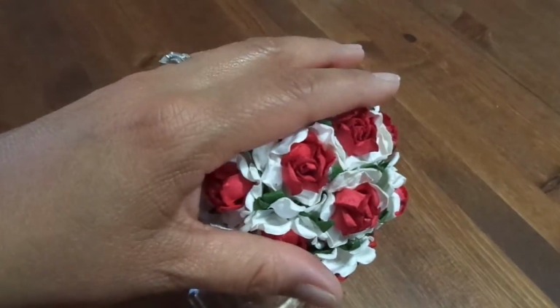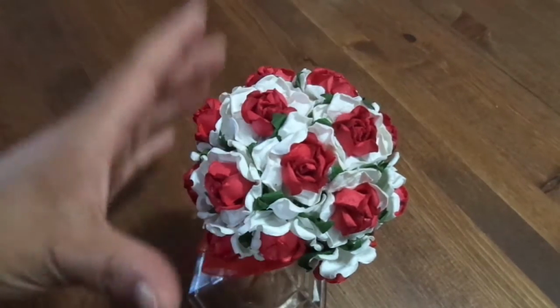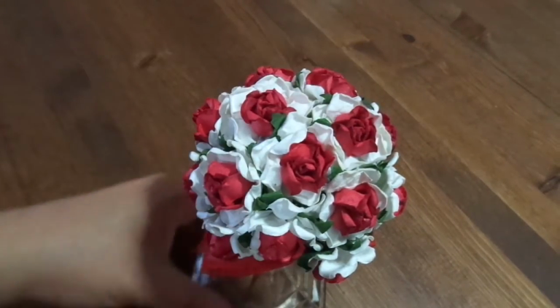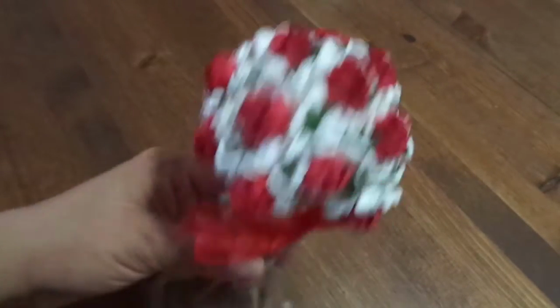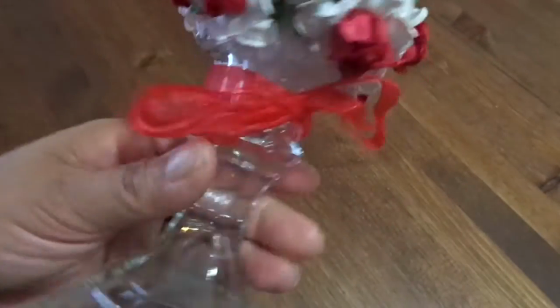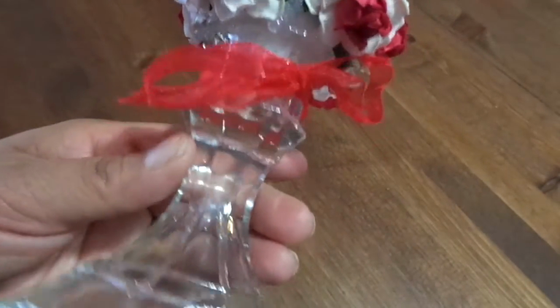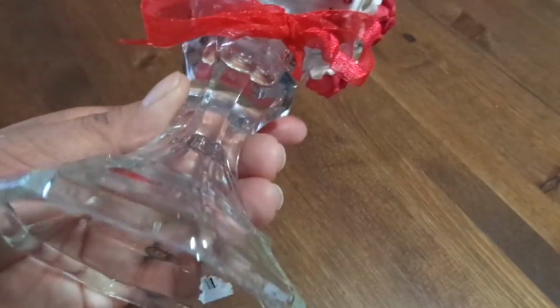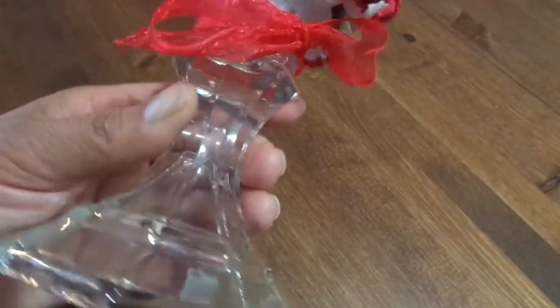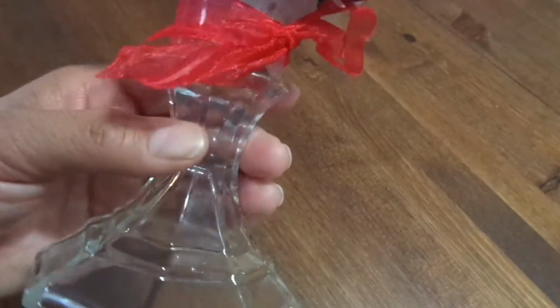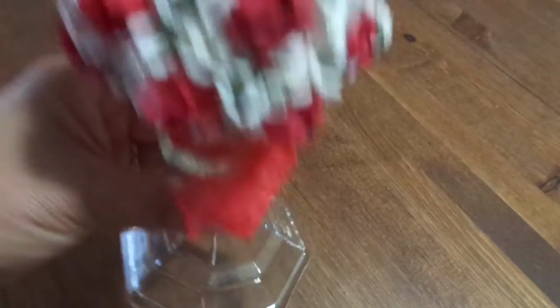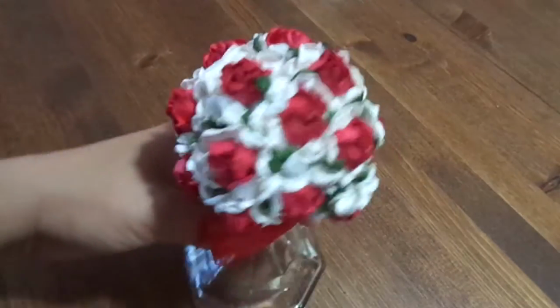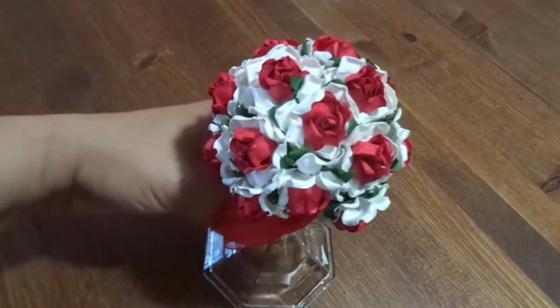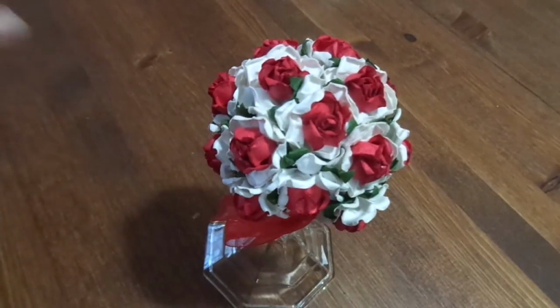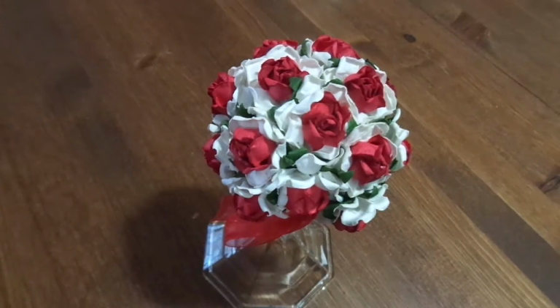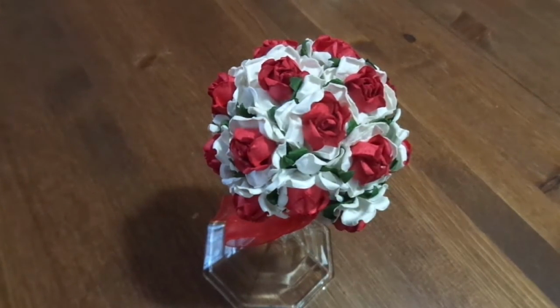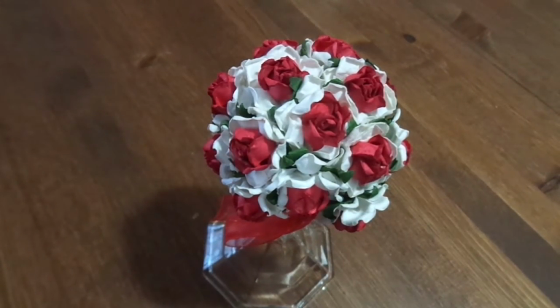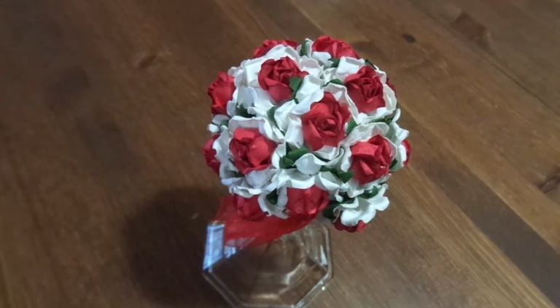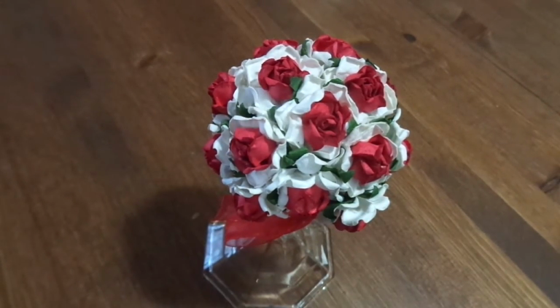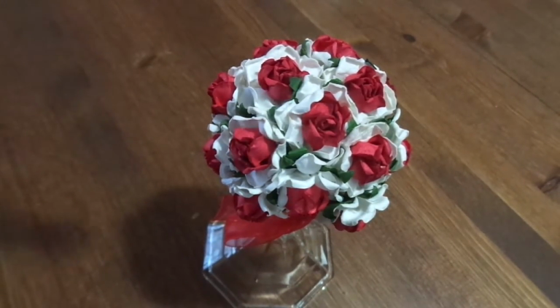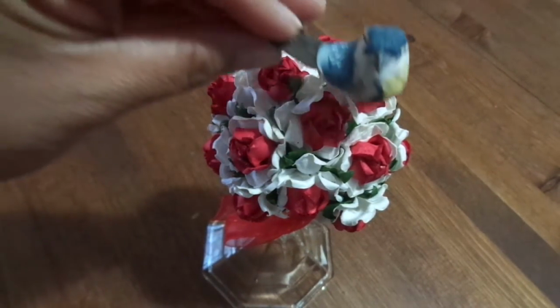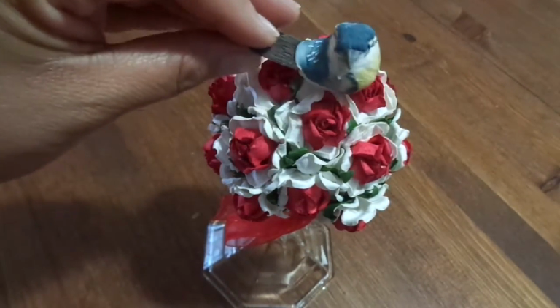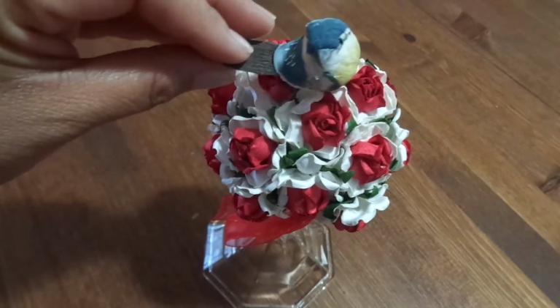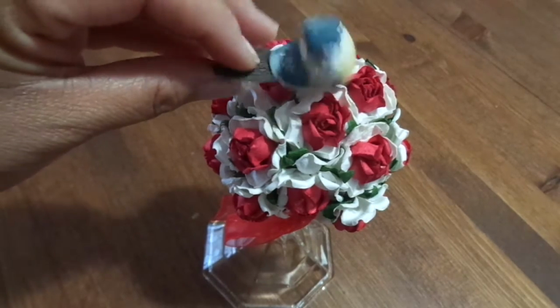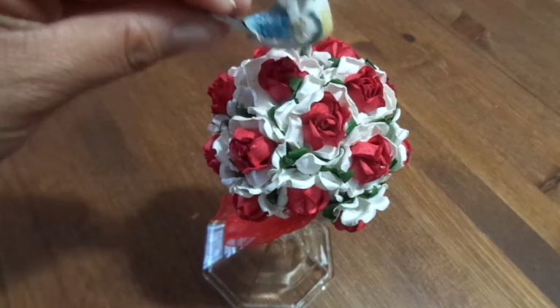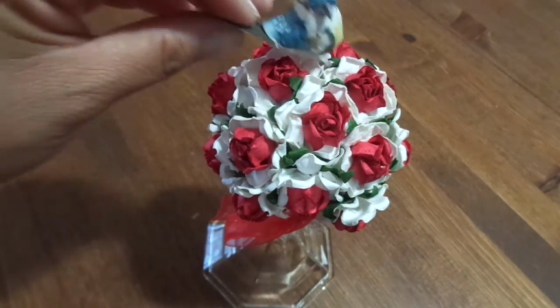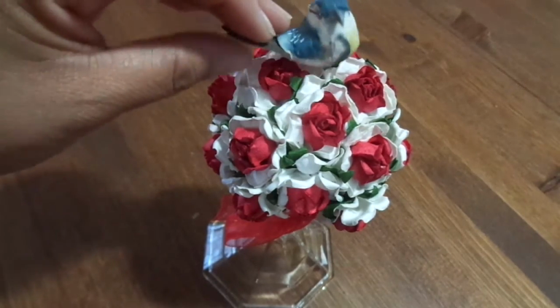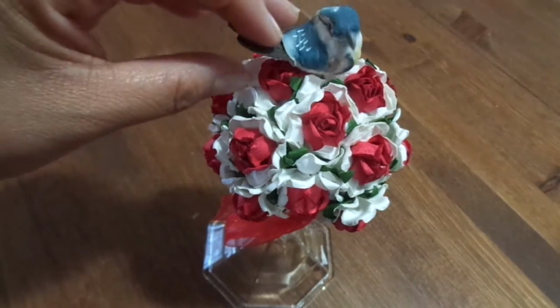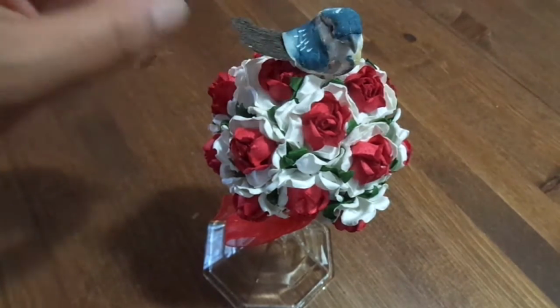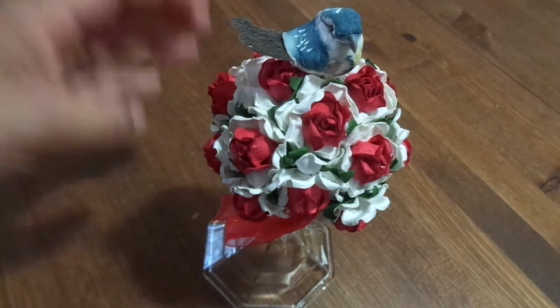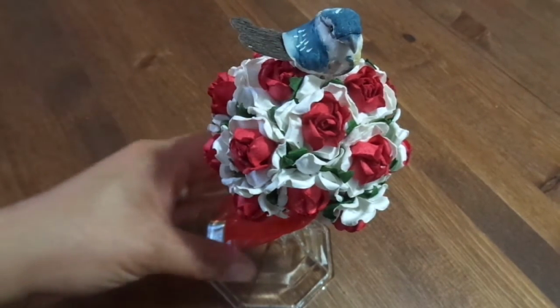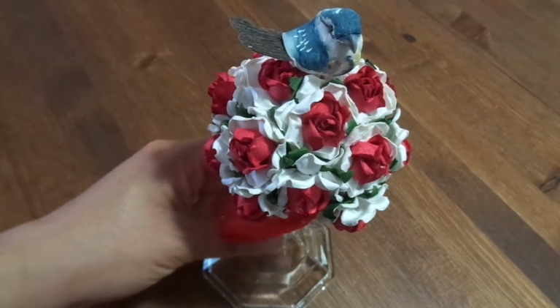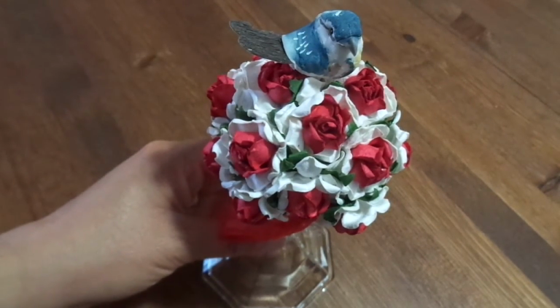I just wrapped this red sheer ribbon around it. It was super fast, super easy — maybe 10 minutes. My only thing is I don't know yet — I was thinking about putting a bird on top, so I wanted you guys' opinion.